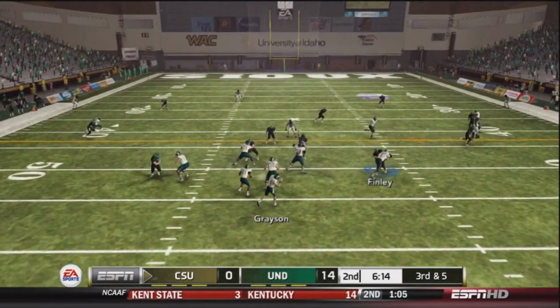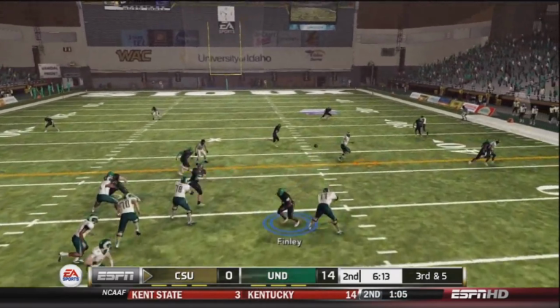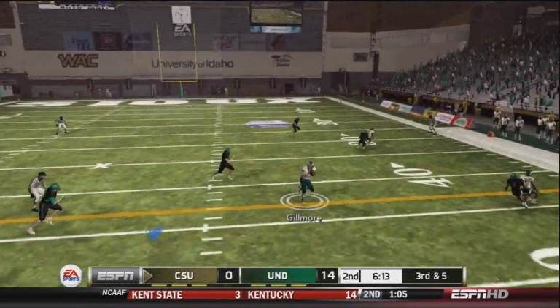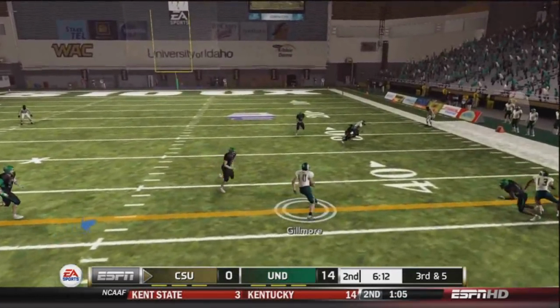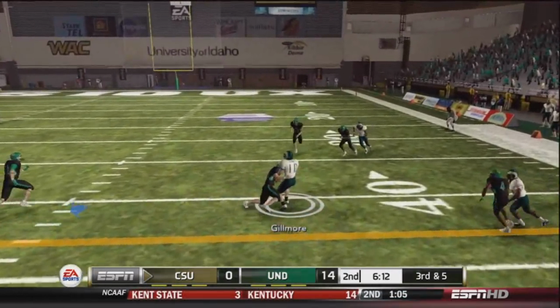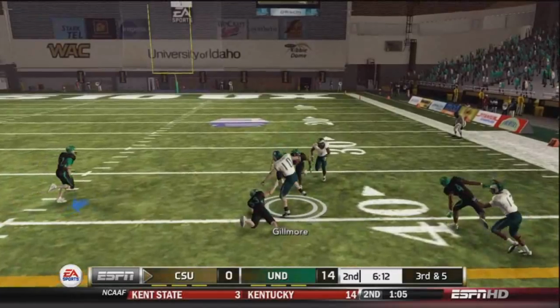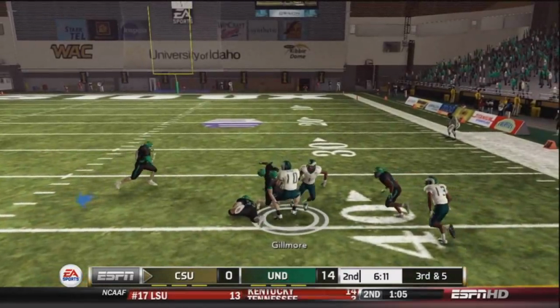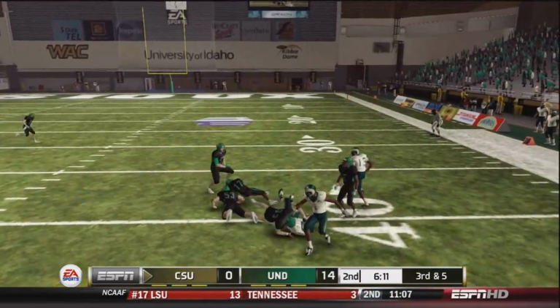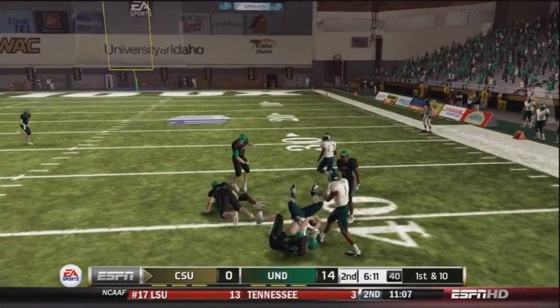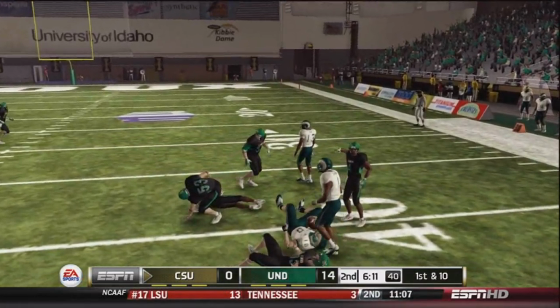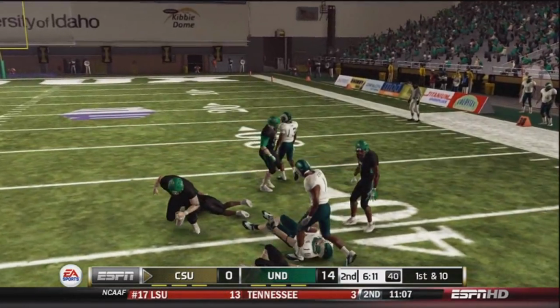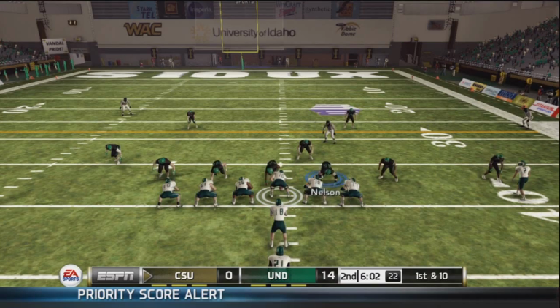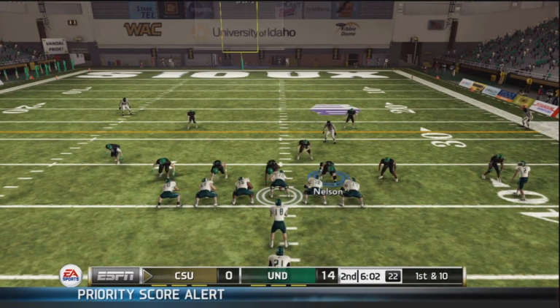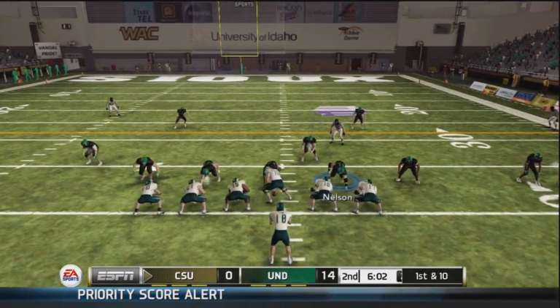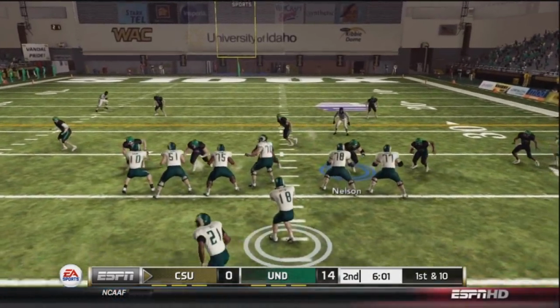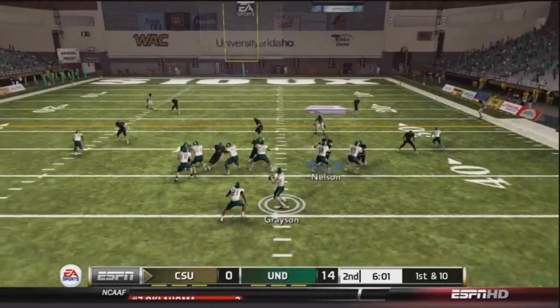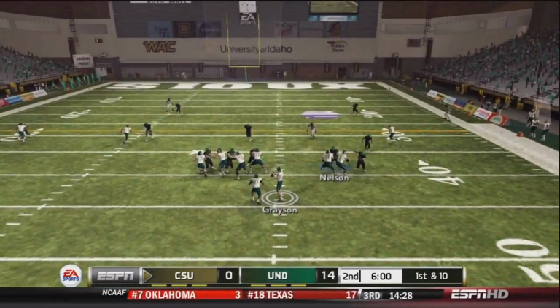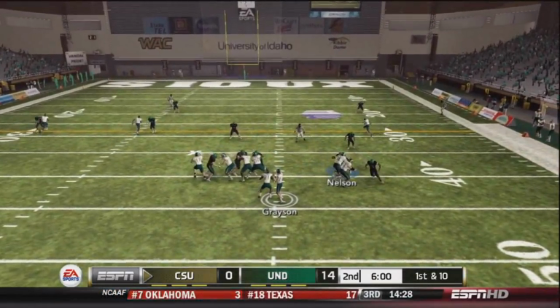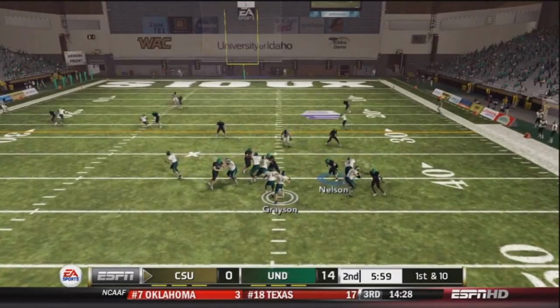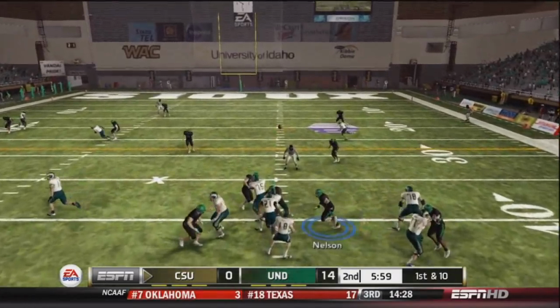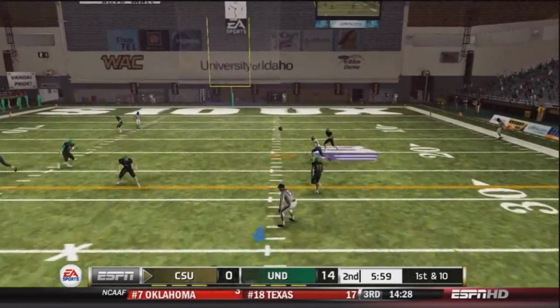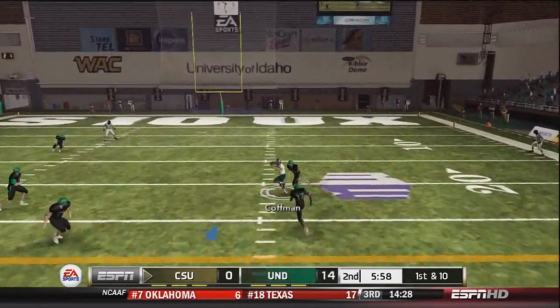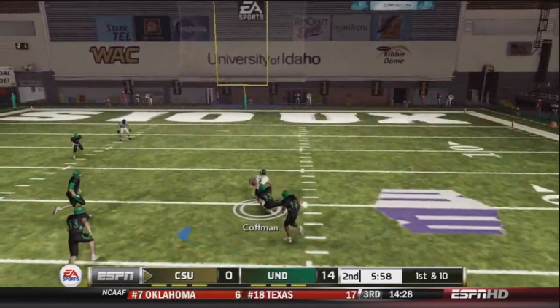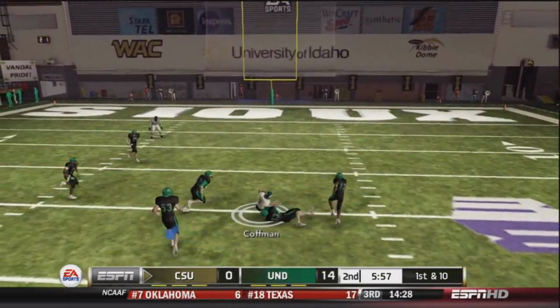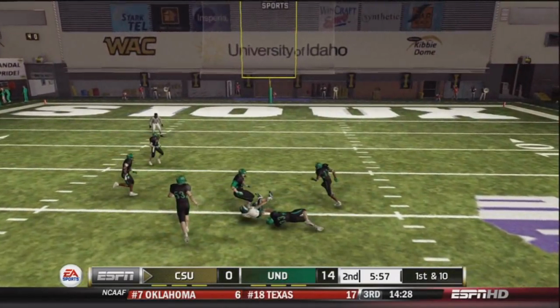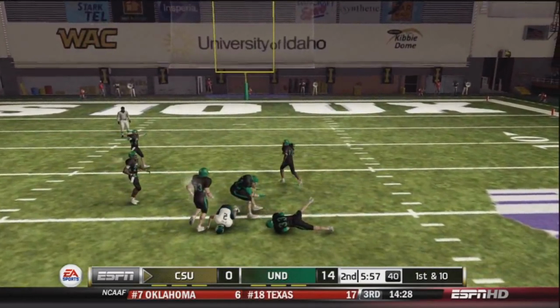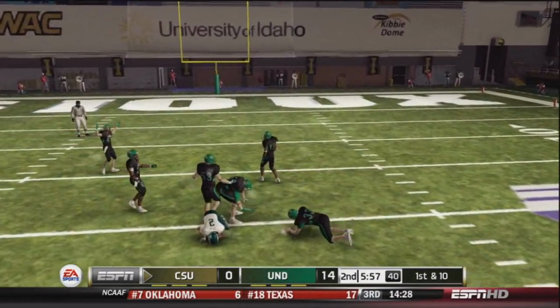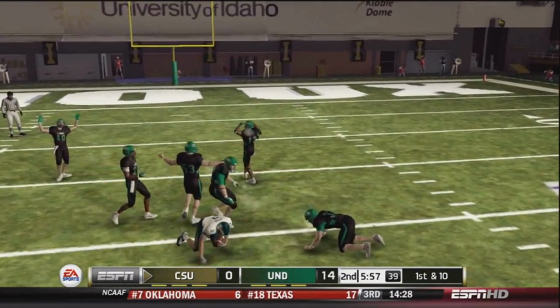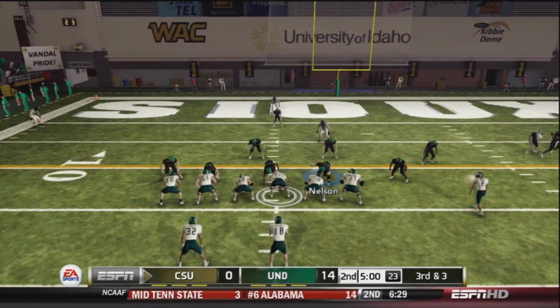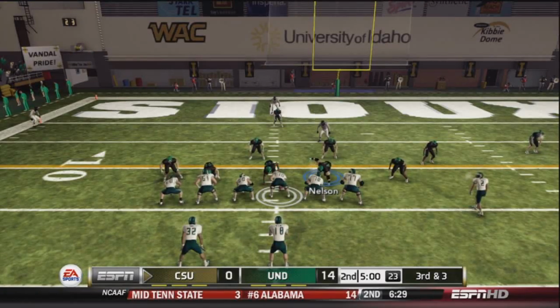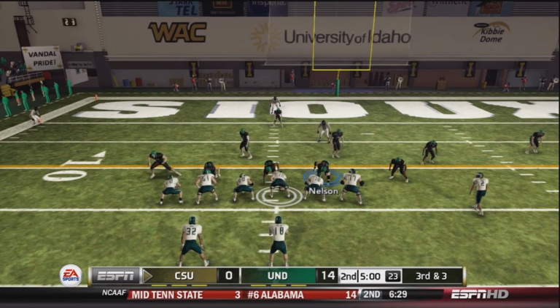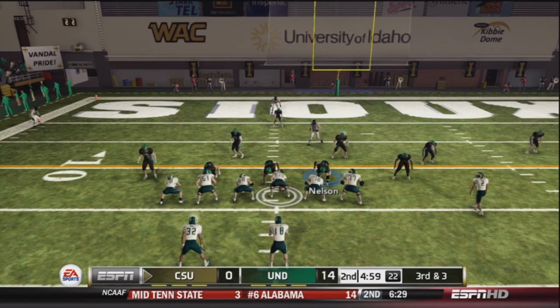Garrett Grayson does find his man, Gilmore — a very talented tight end who could very well be a pro prospect. And he's going to find Kaufman over the middle, a nice post route for about 20 yards on that play.